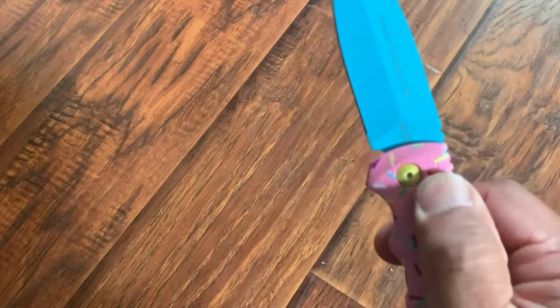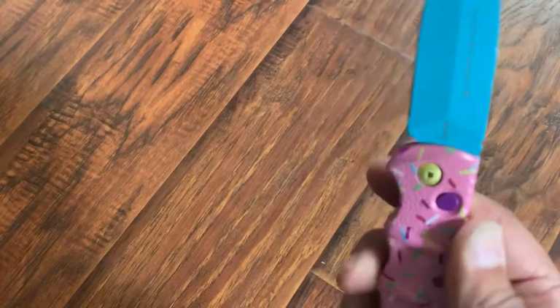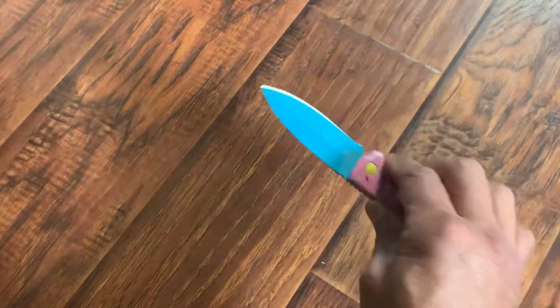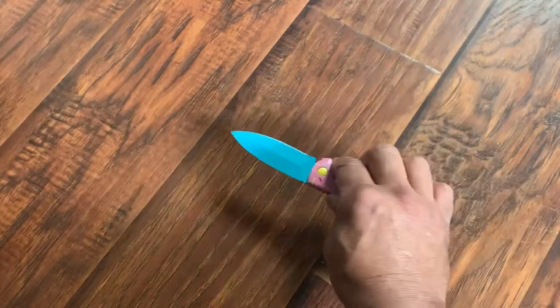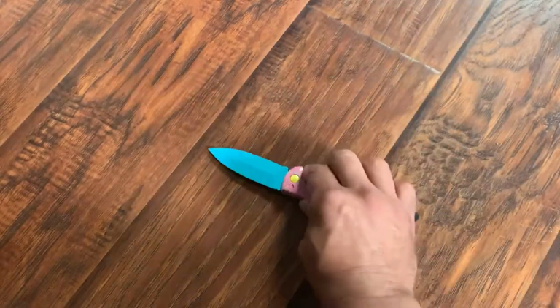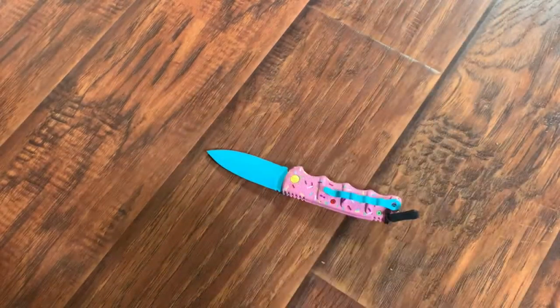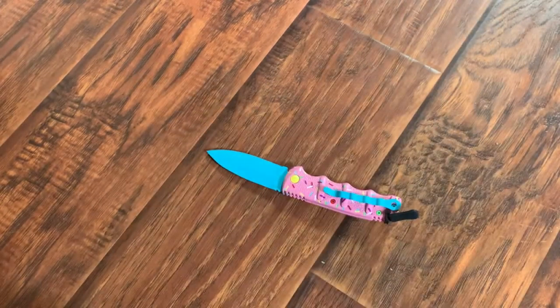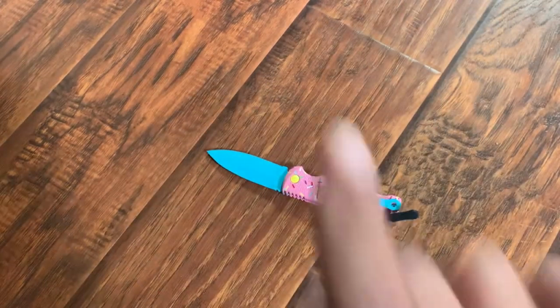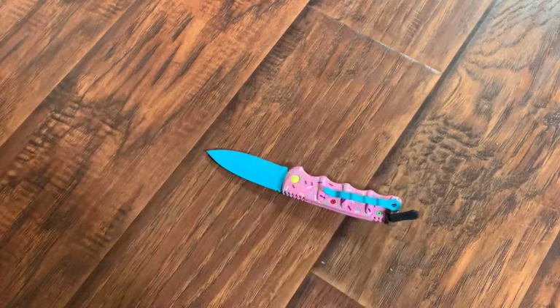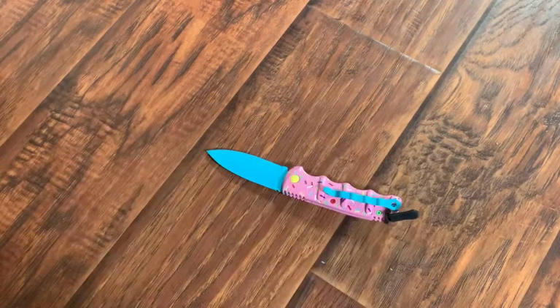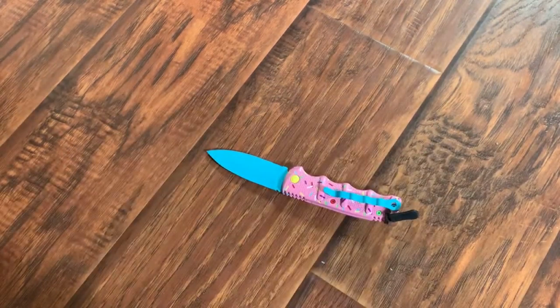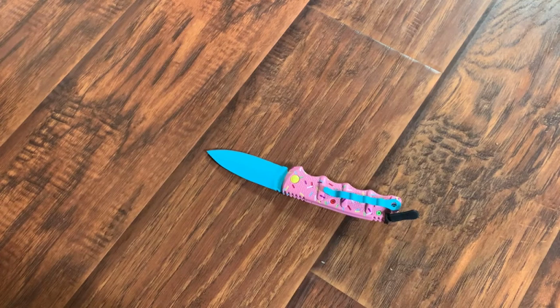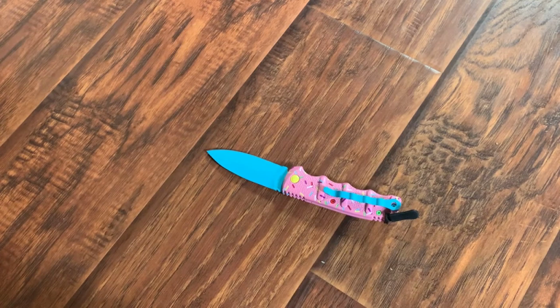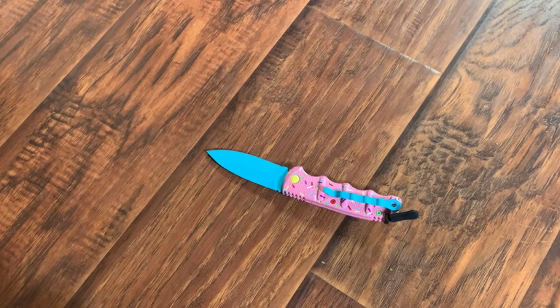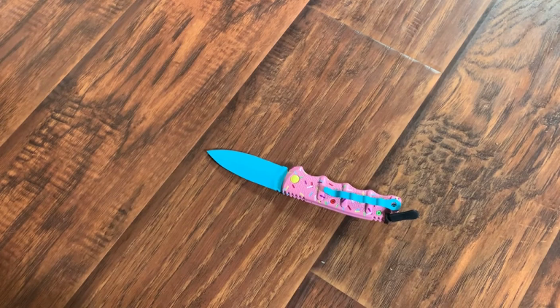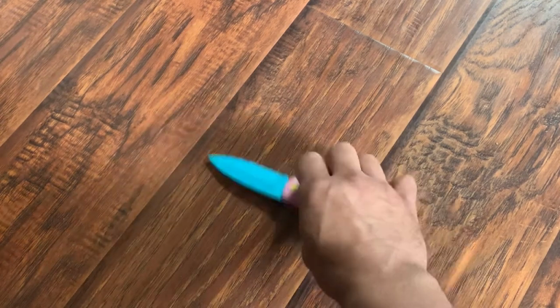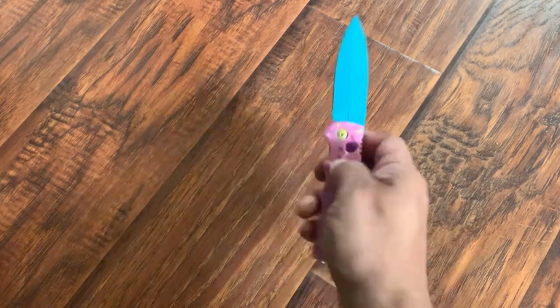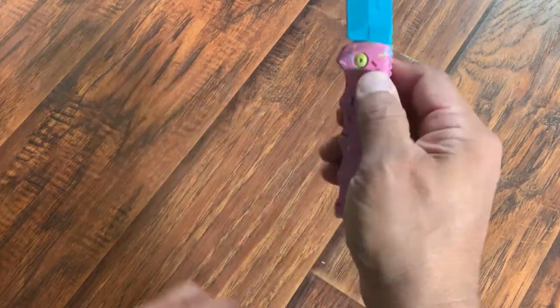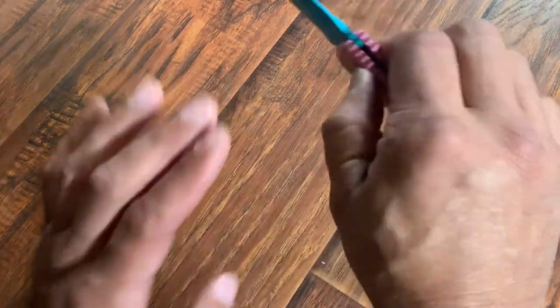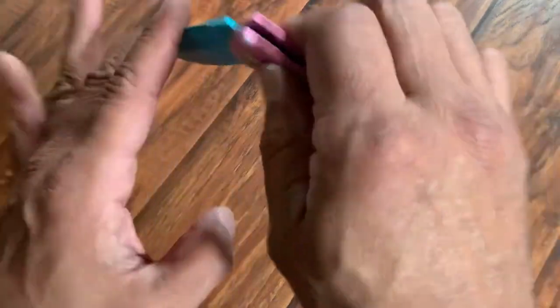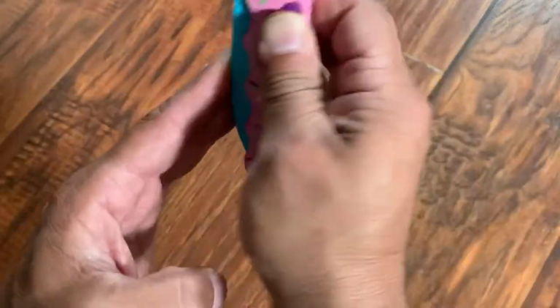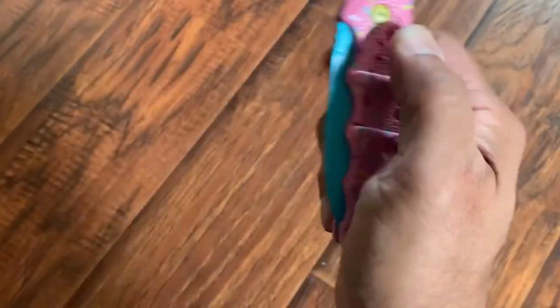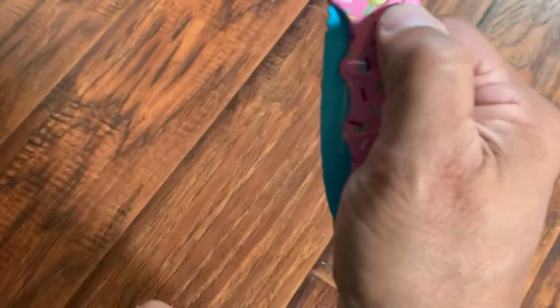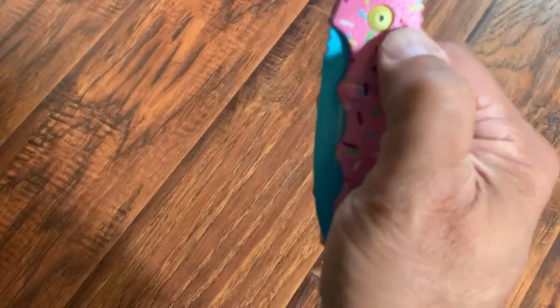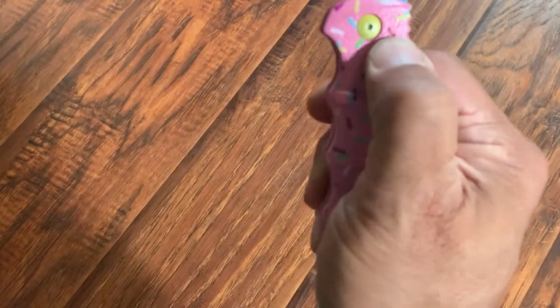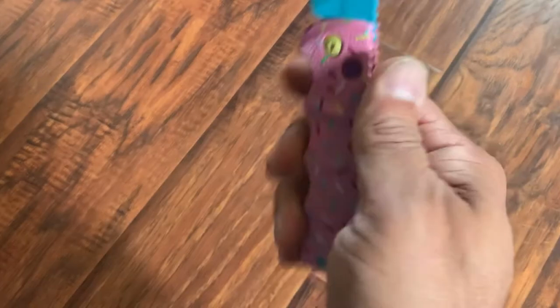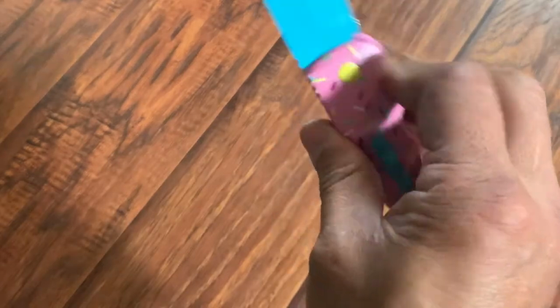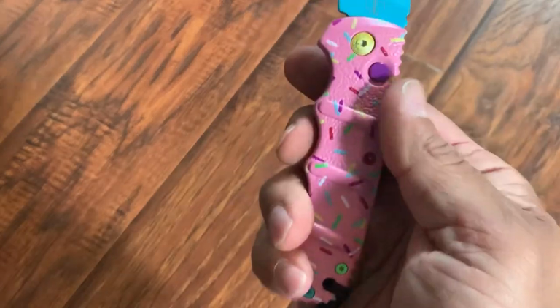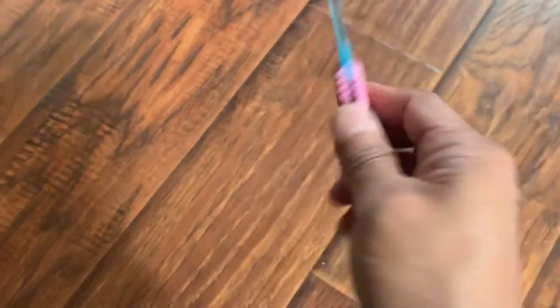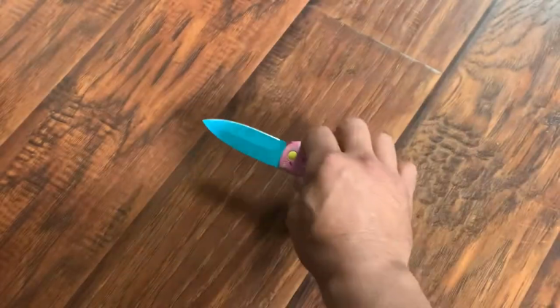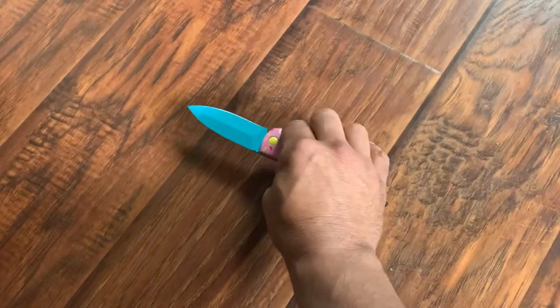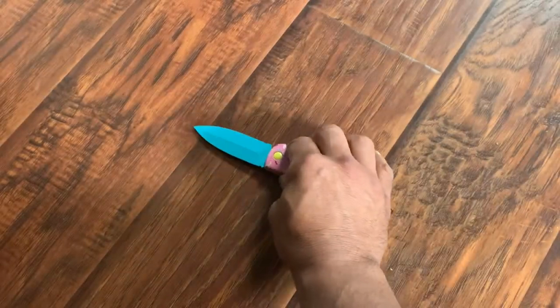That'd be awesome. I want to thank my rep Rebecca at Blade HQ for giving me the heads up and letting me know this was being released. If it weren't for her, I probably wouldn't have got this.